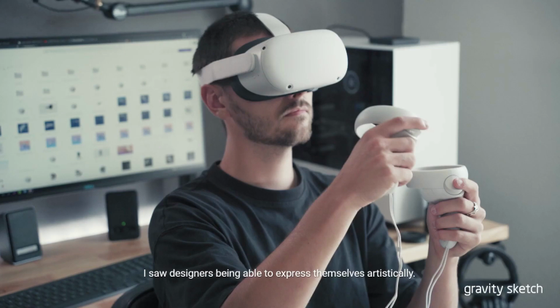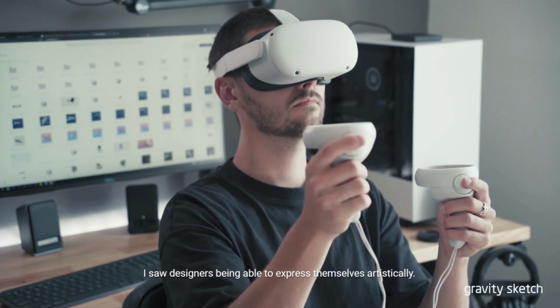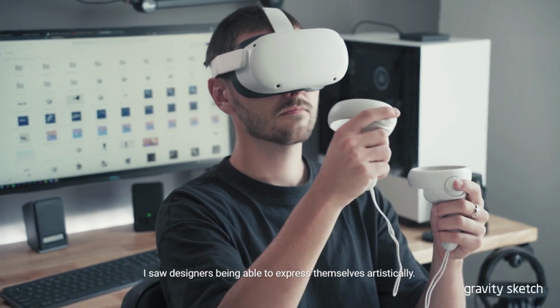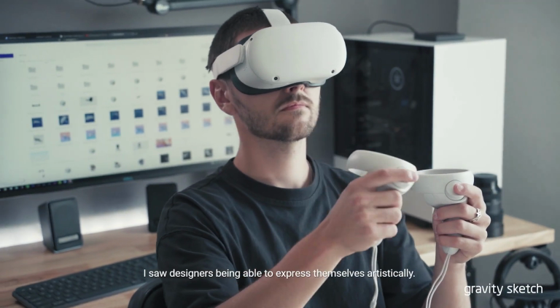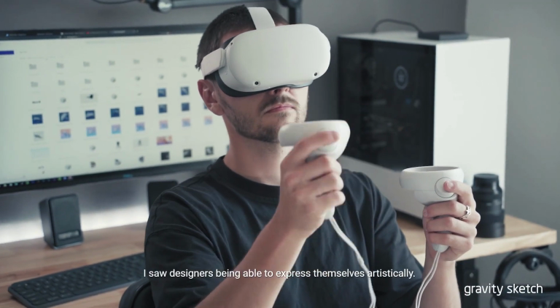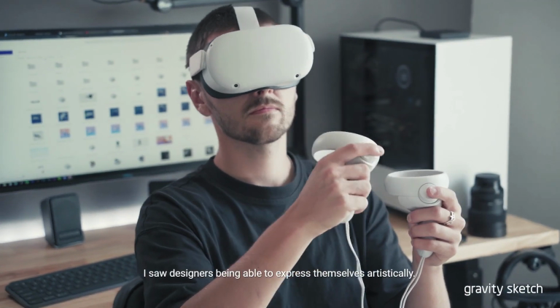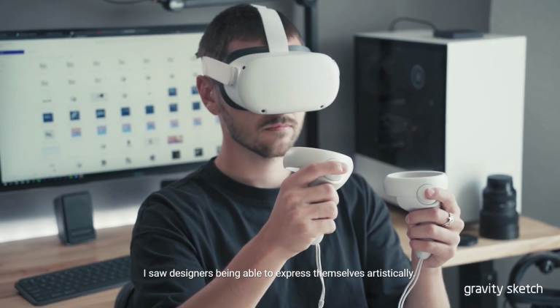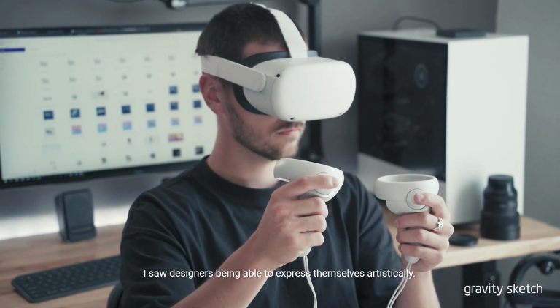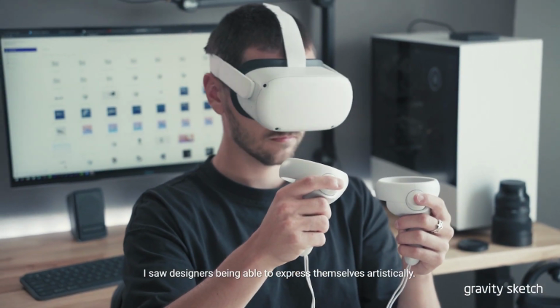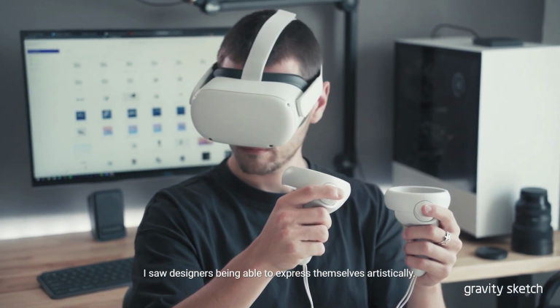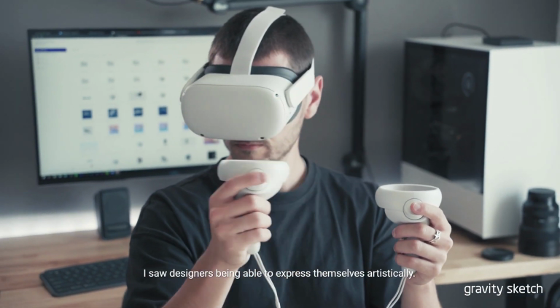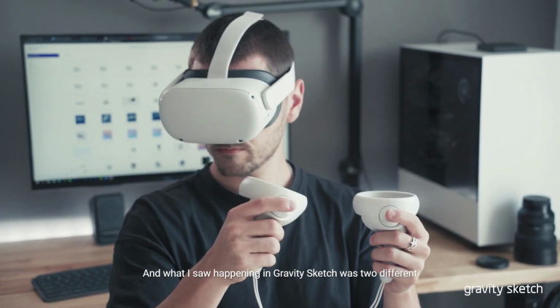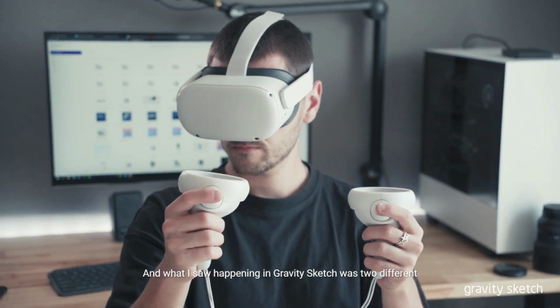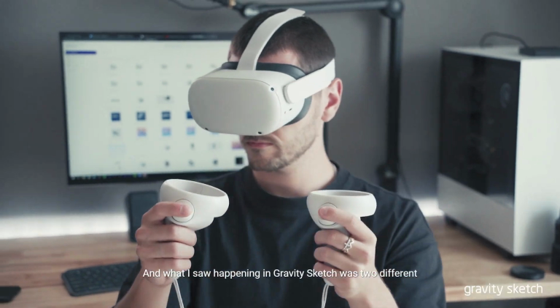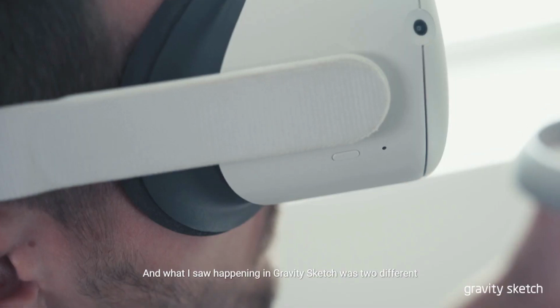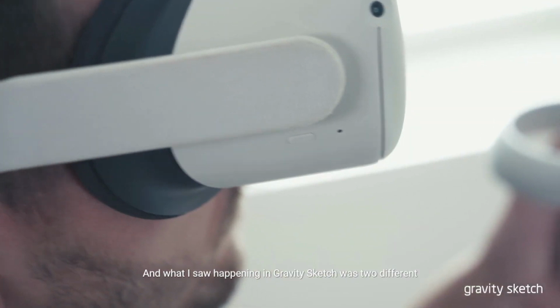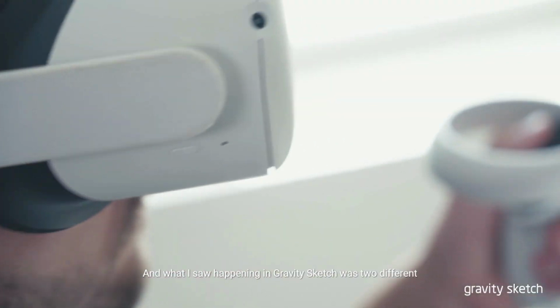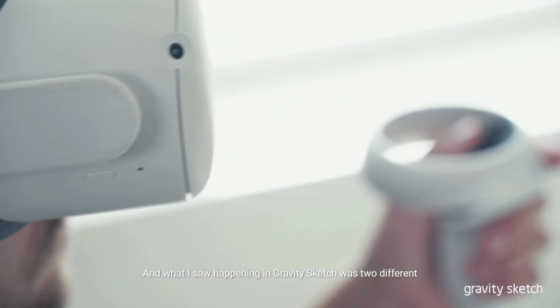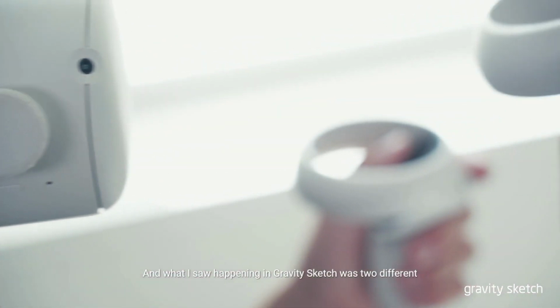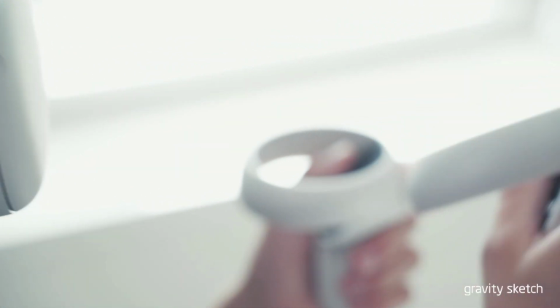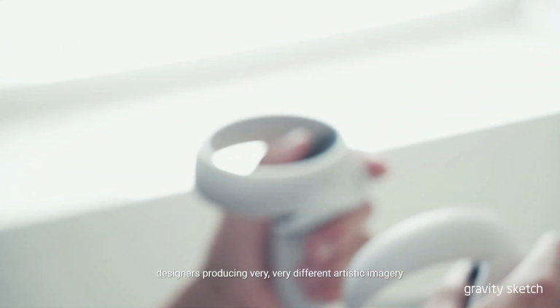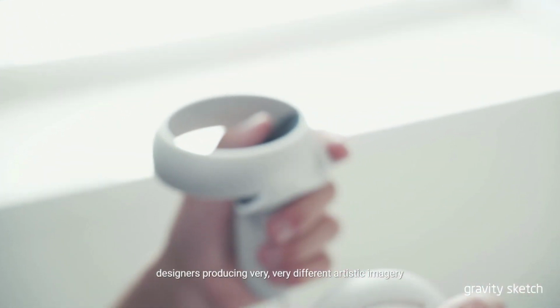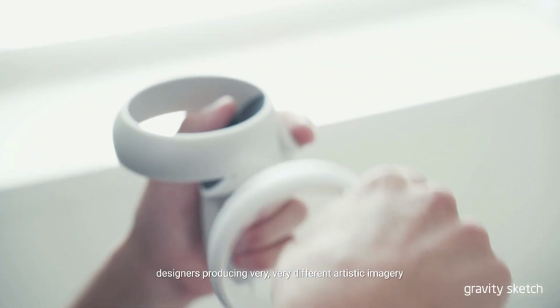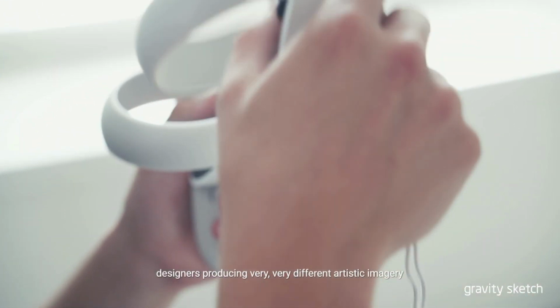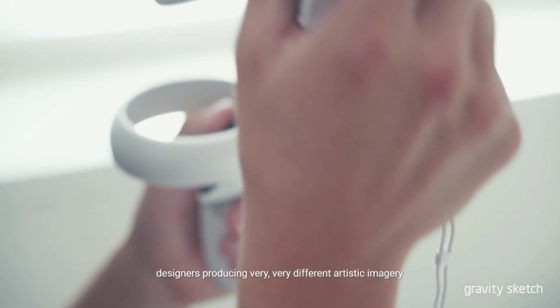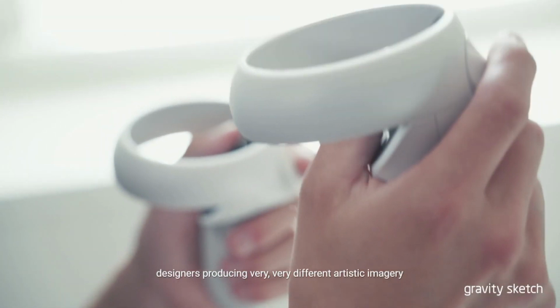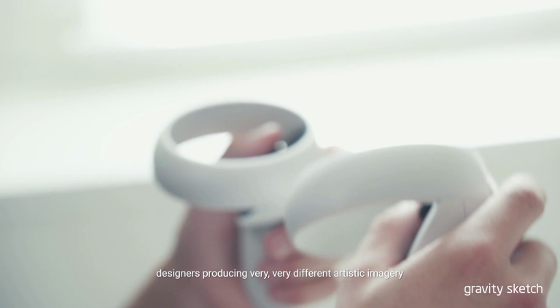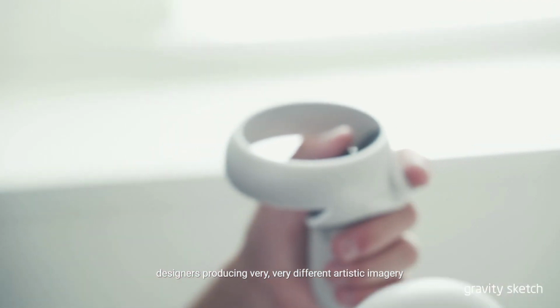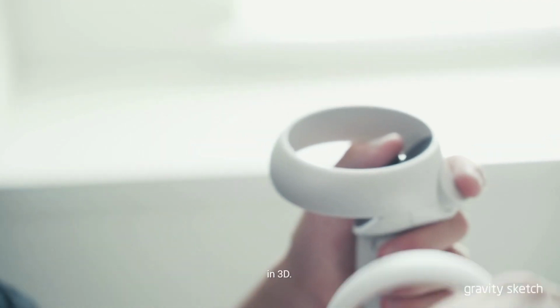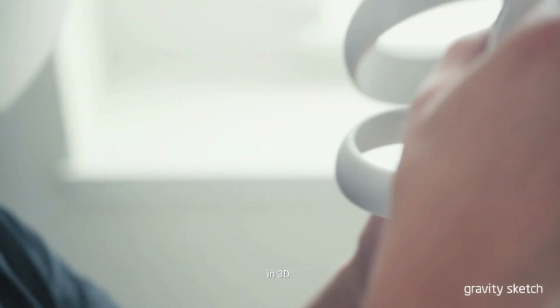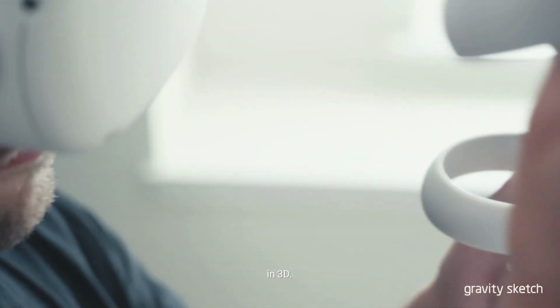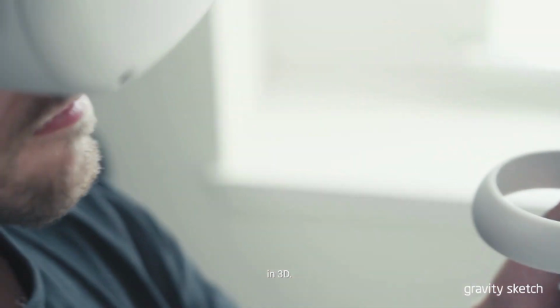I saw designers being able to express themselves artistically. And what I saw happening in Gravity Sketch was two different designers producing very, very different artistic imagery in 3D.